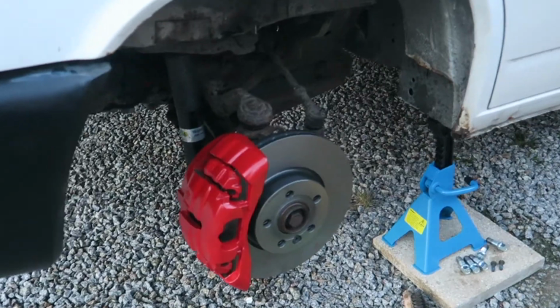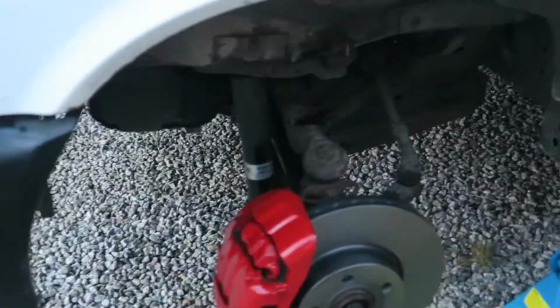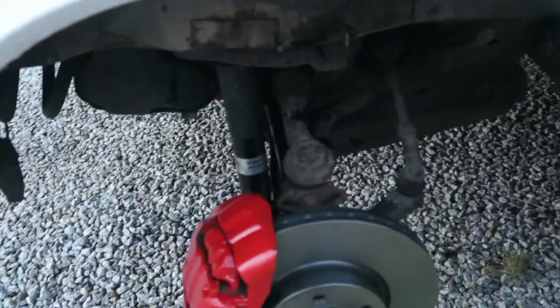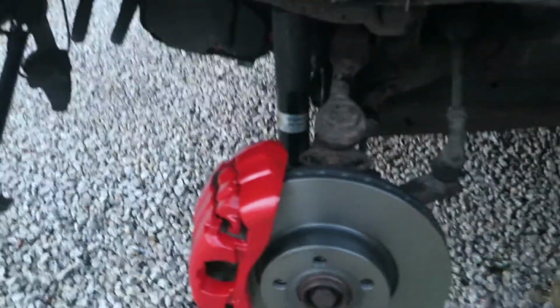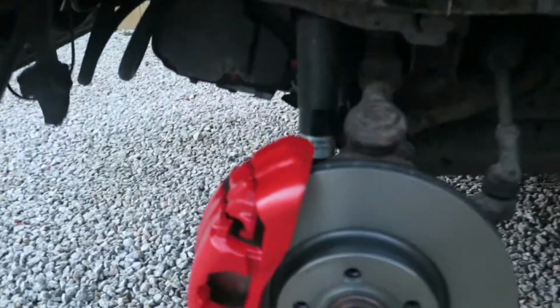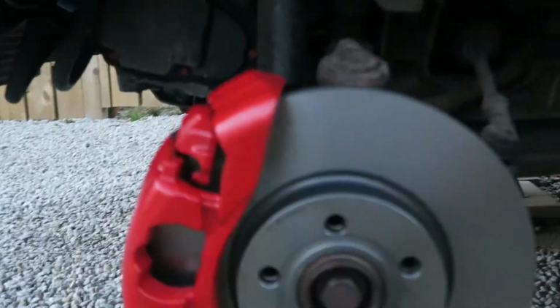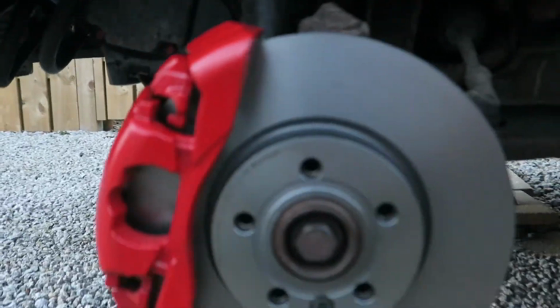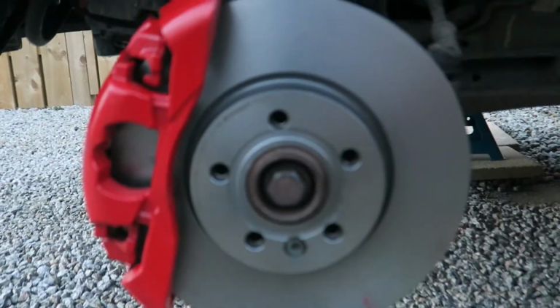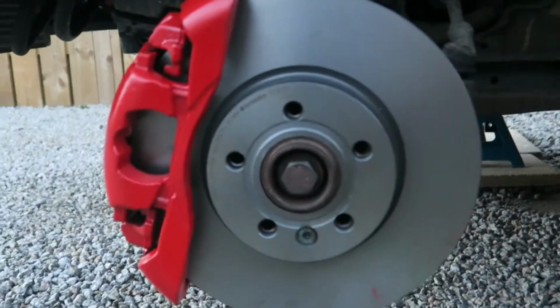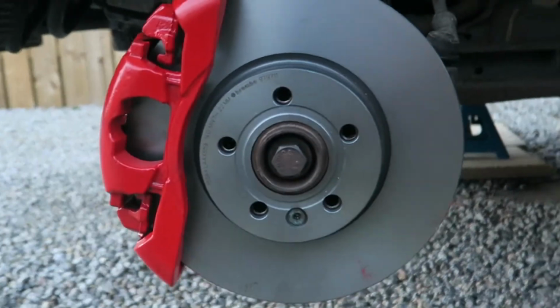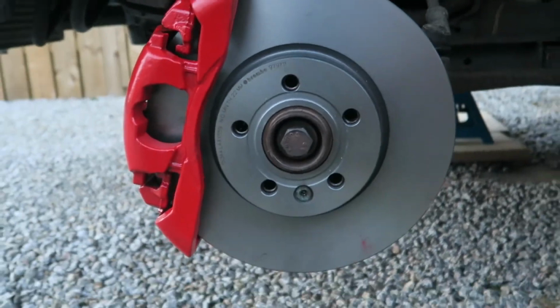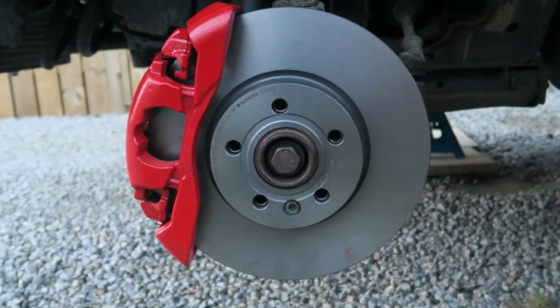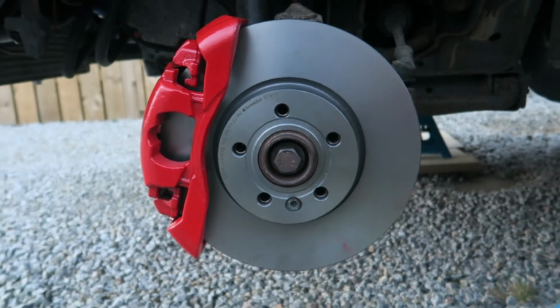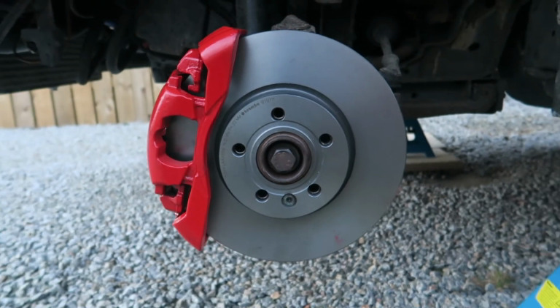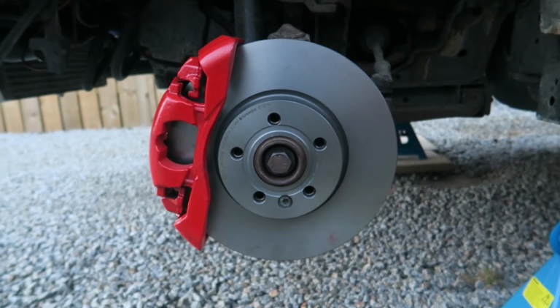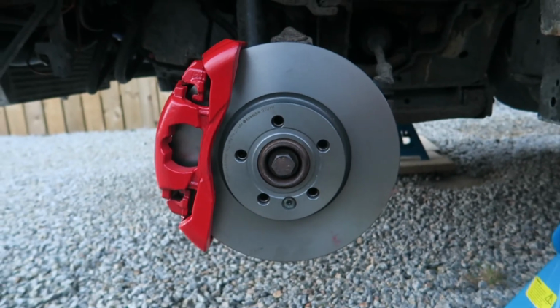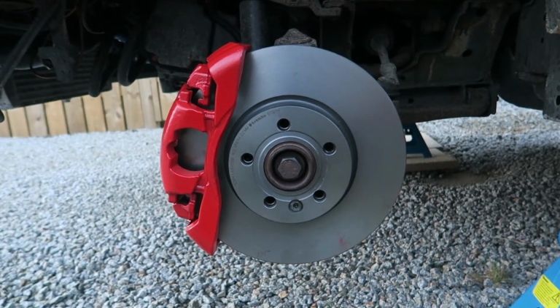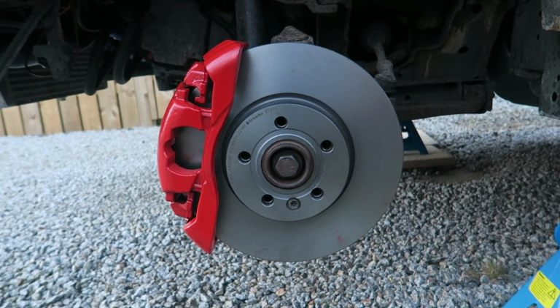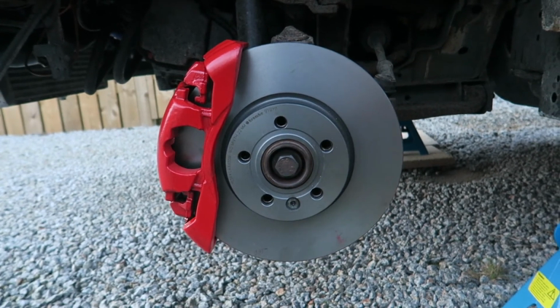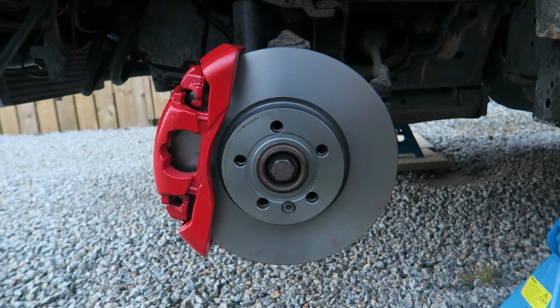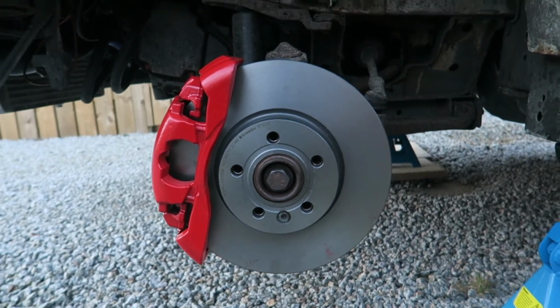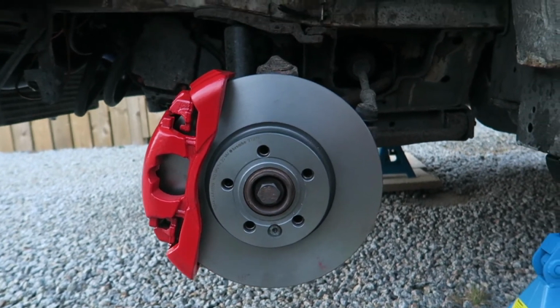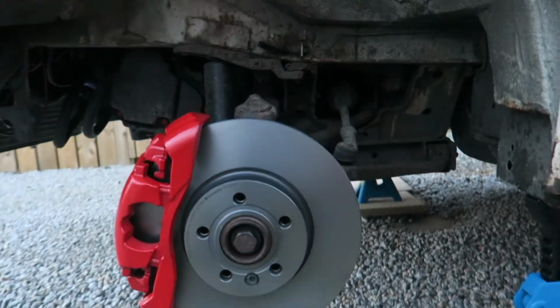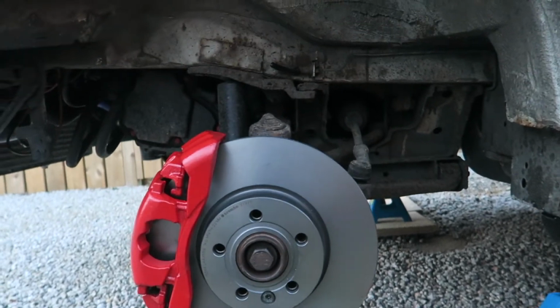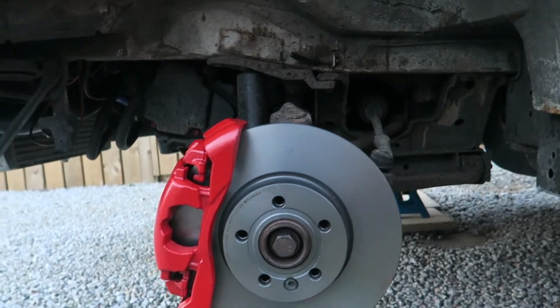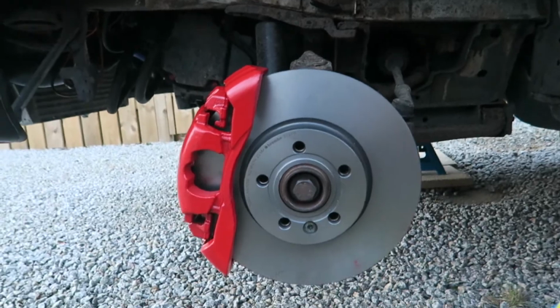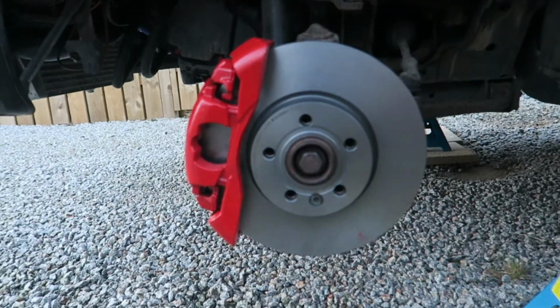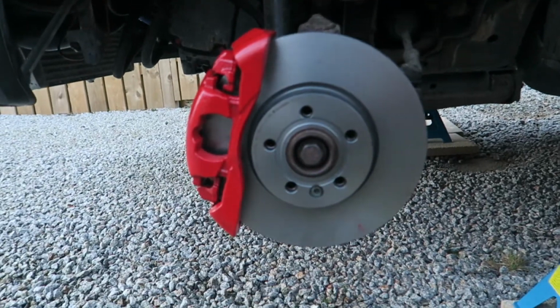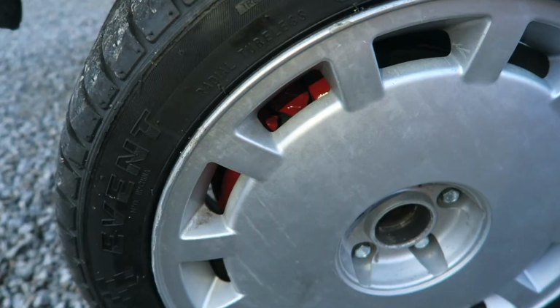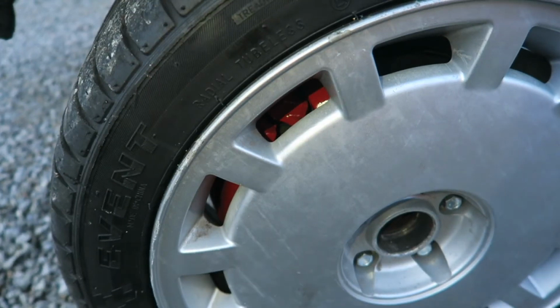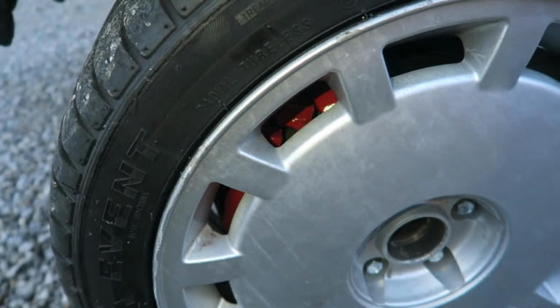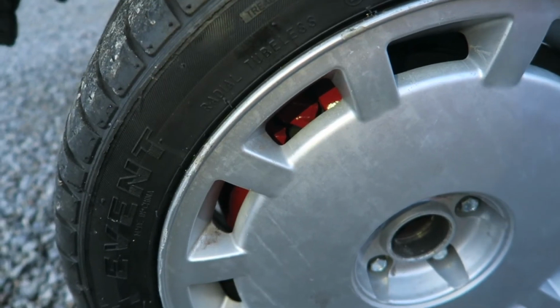As you can see, it's a decent size bigger than what was on there before. Get some pads on there now and some goodridge lines and we're good to go. You can see a bit of red in there now.